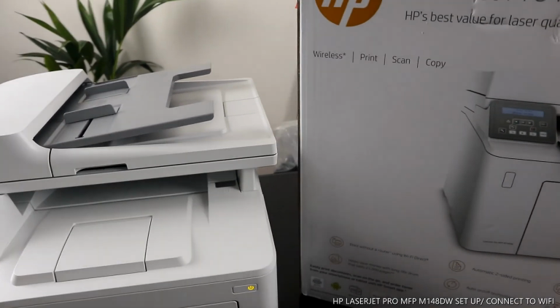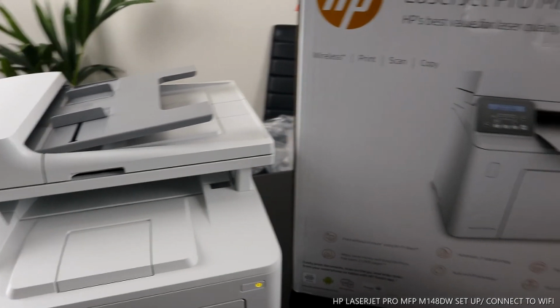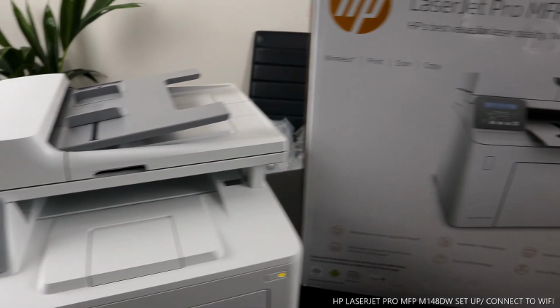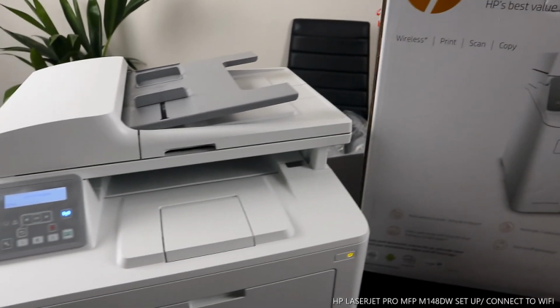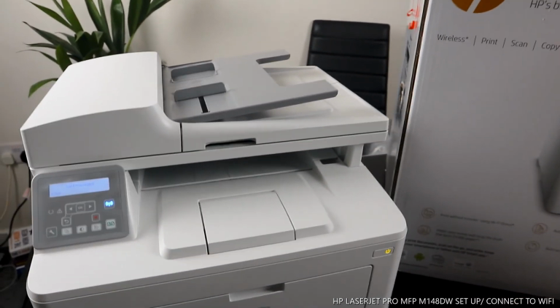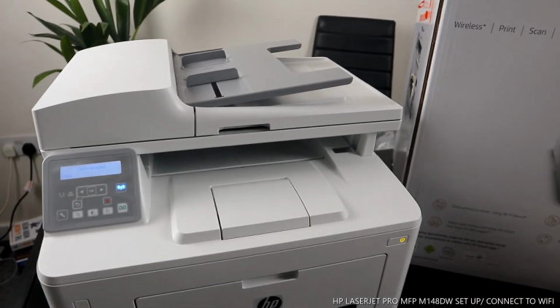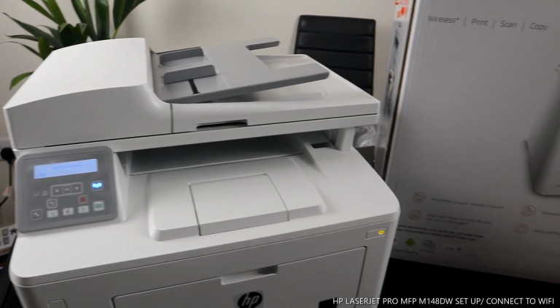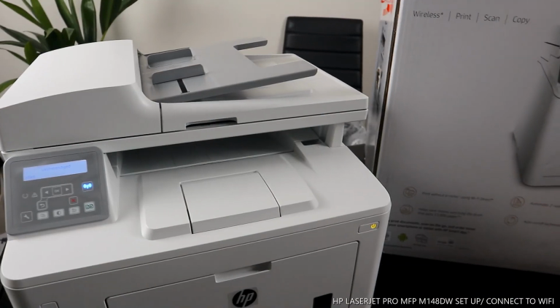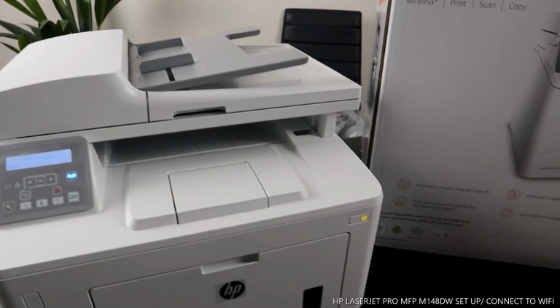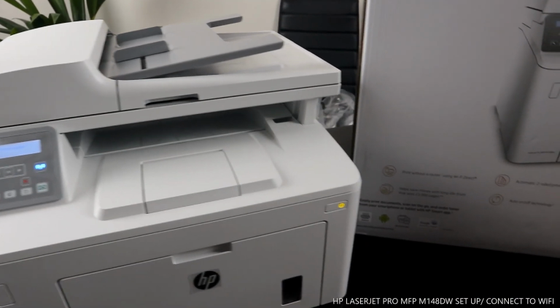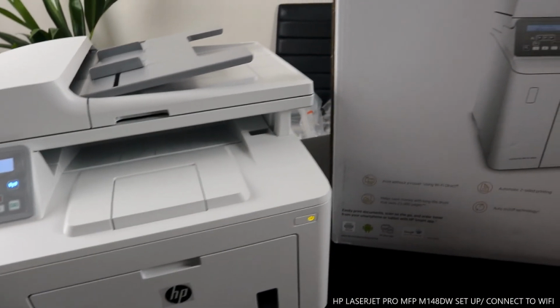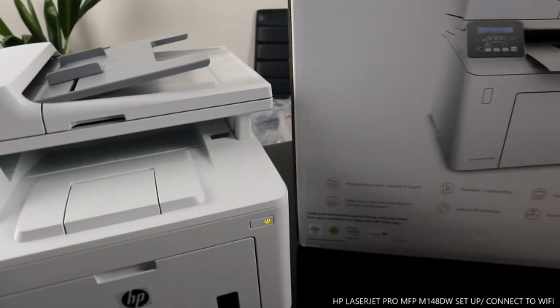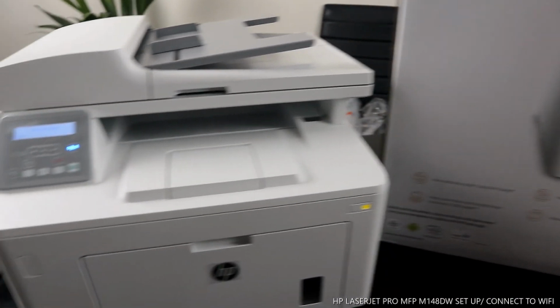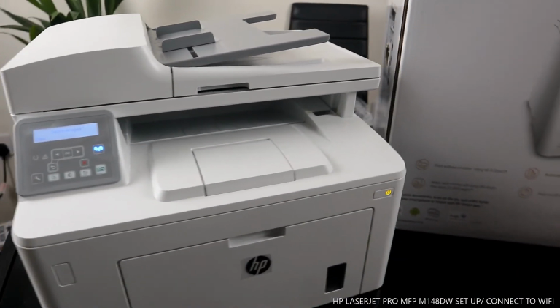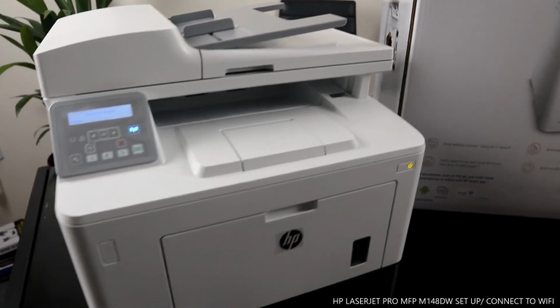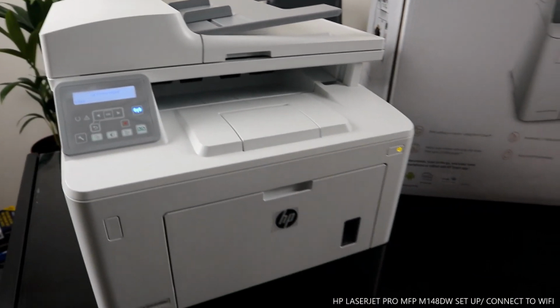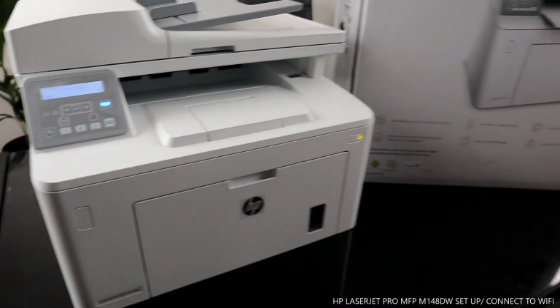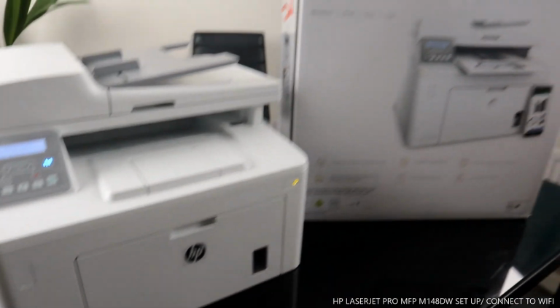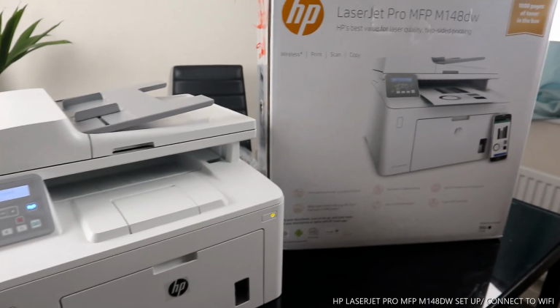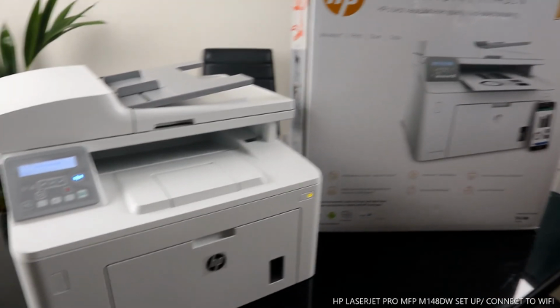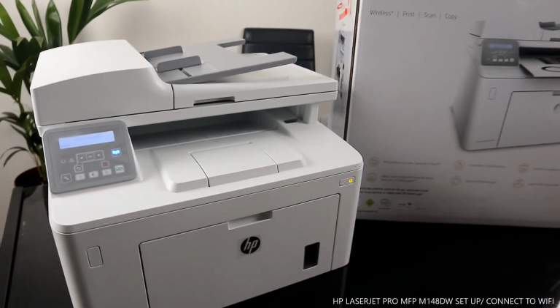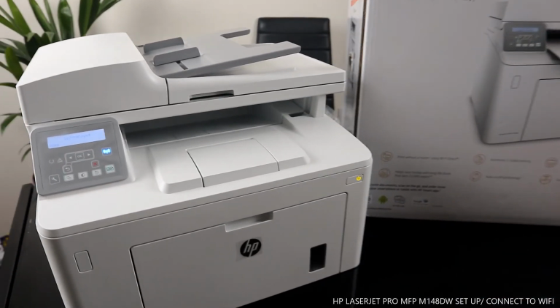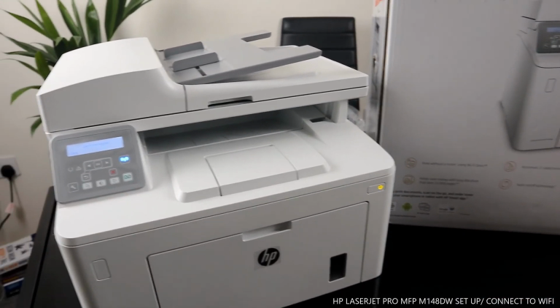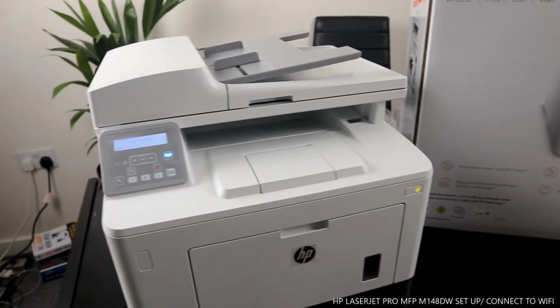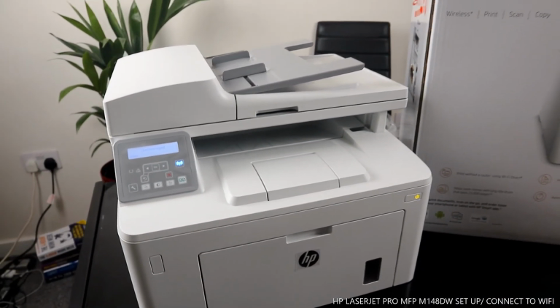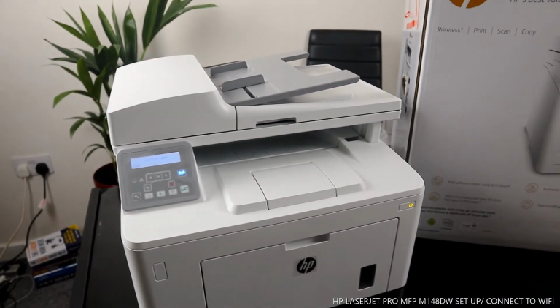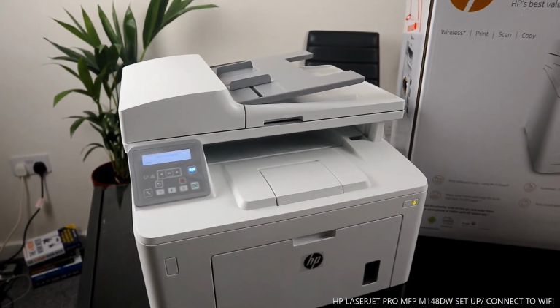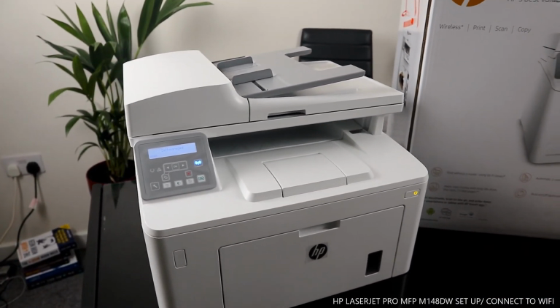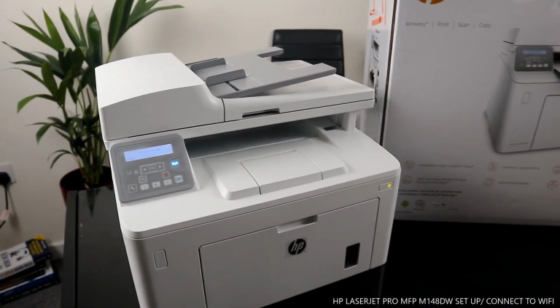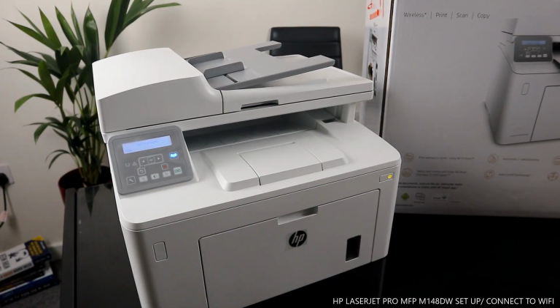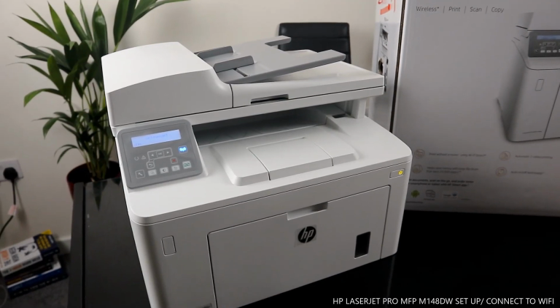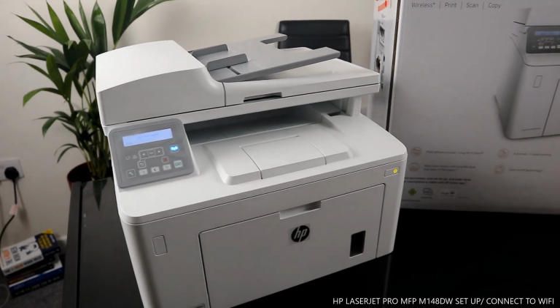This printer is wireless now — we have connected it to wireless so you can print, scan, and copy from this gear. Nice and dope technology. Thank you very much; if you are happy with this tutorial, please help us to subscribe and help us to grow. Thank you.